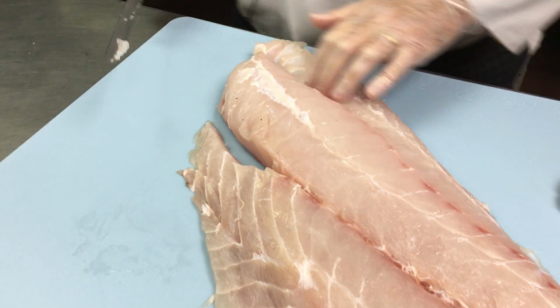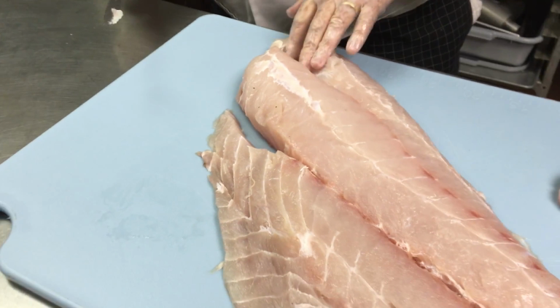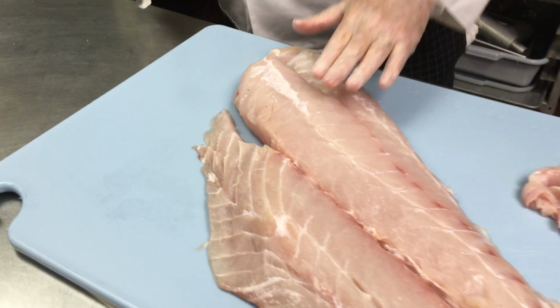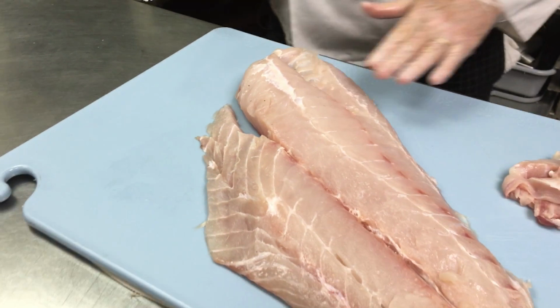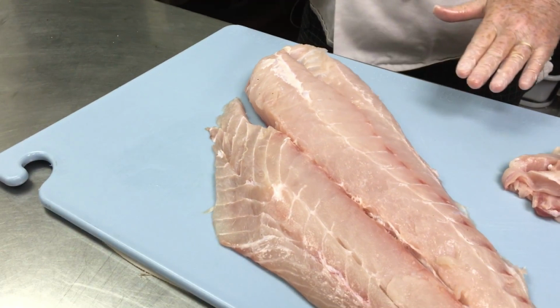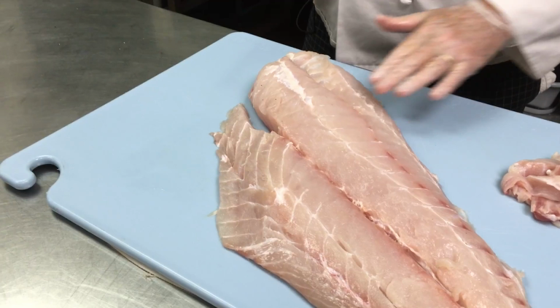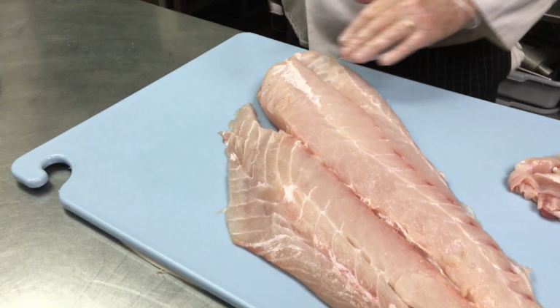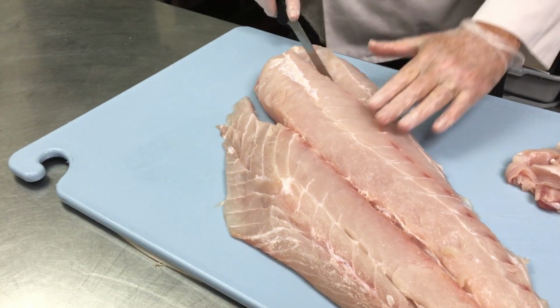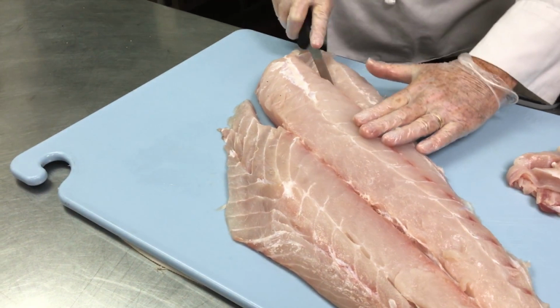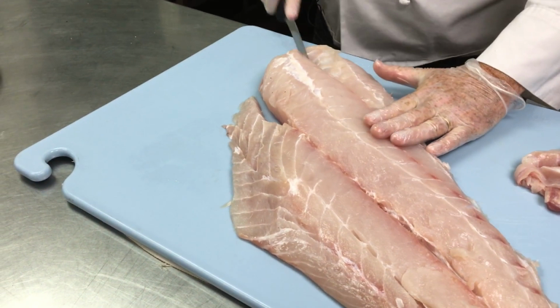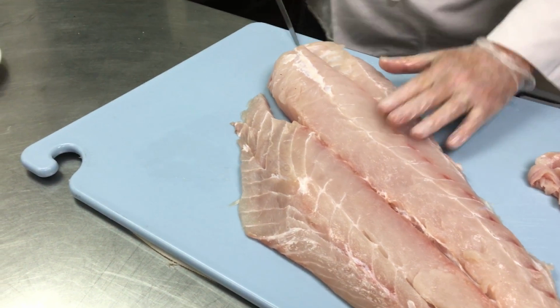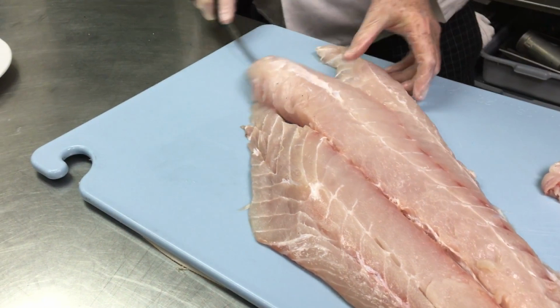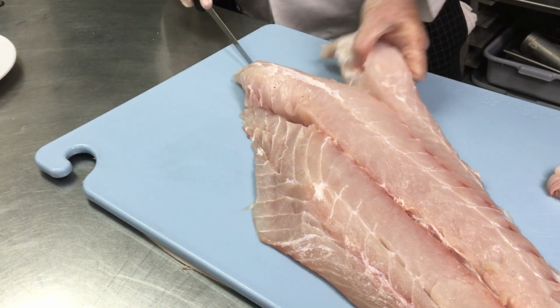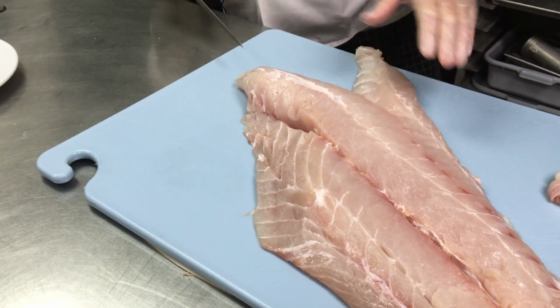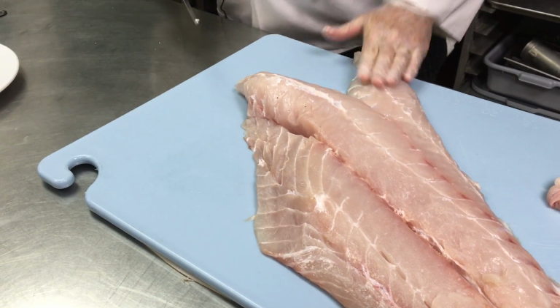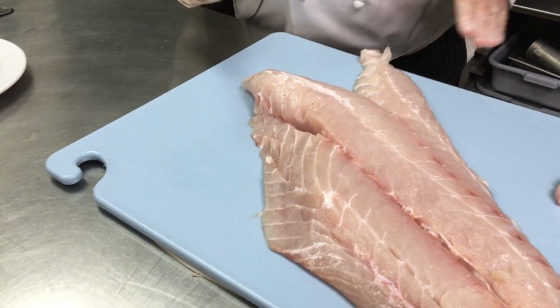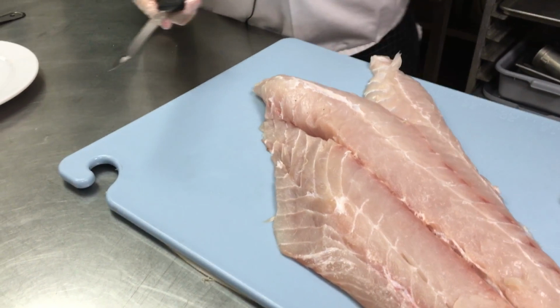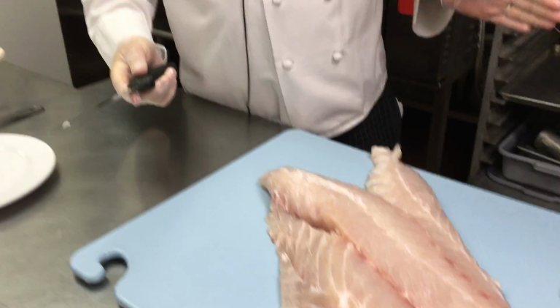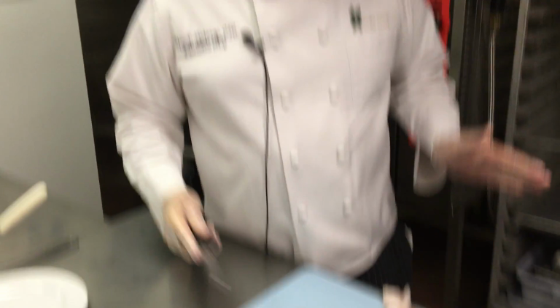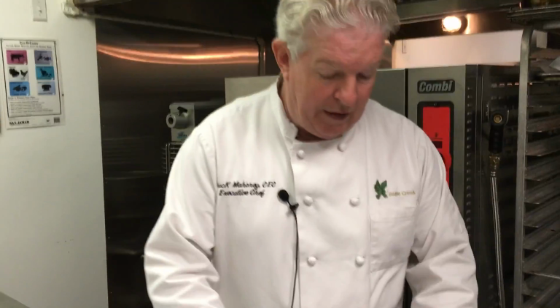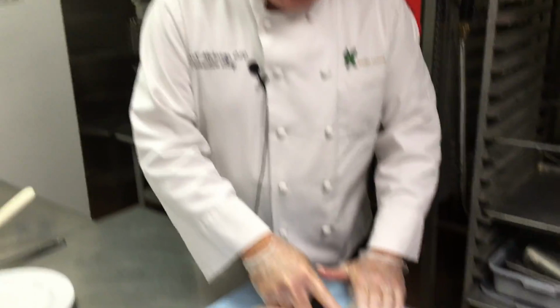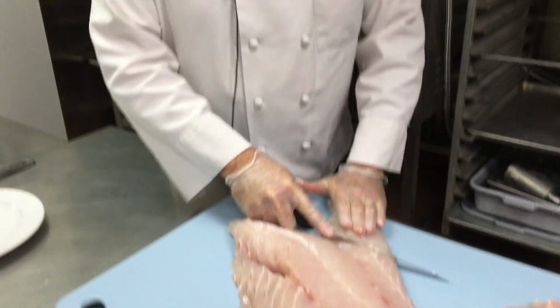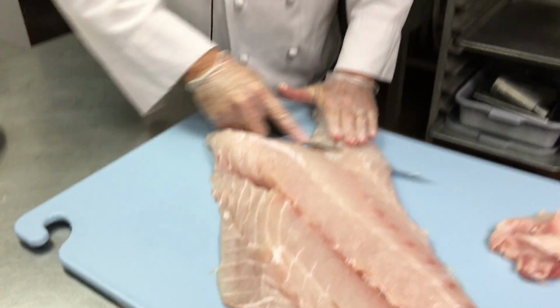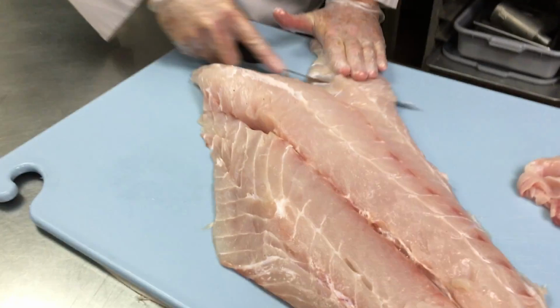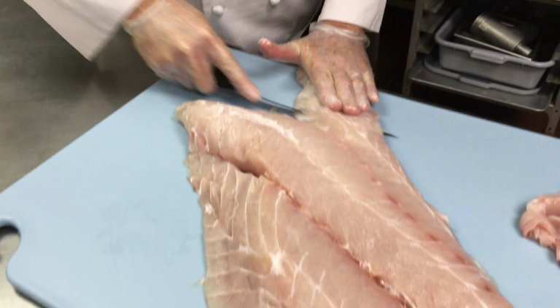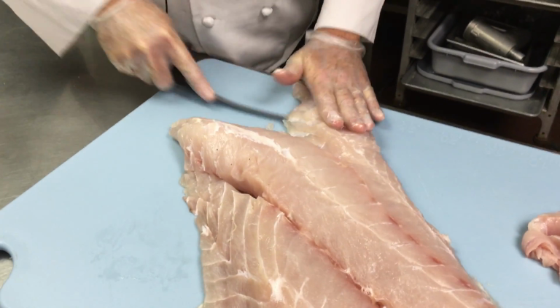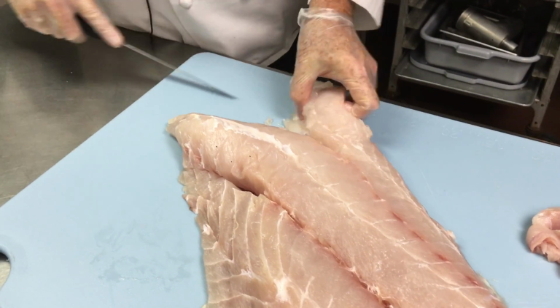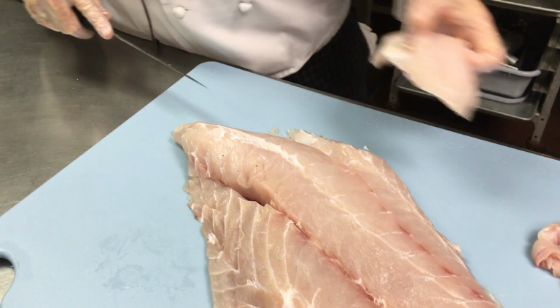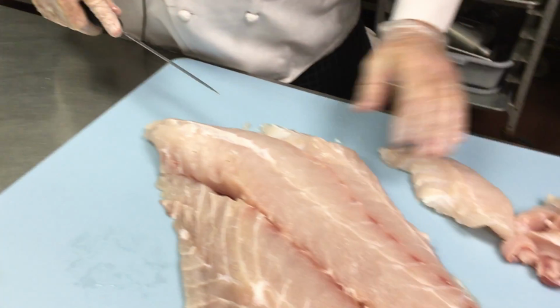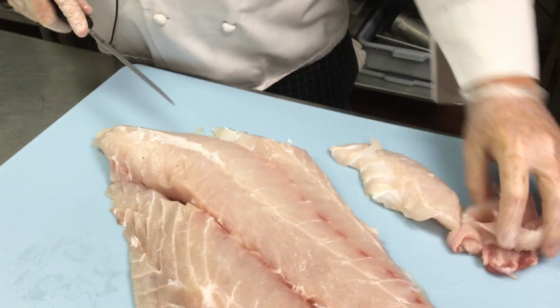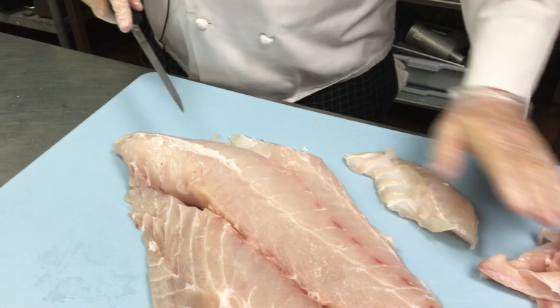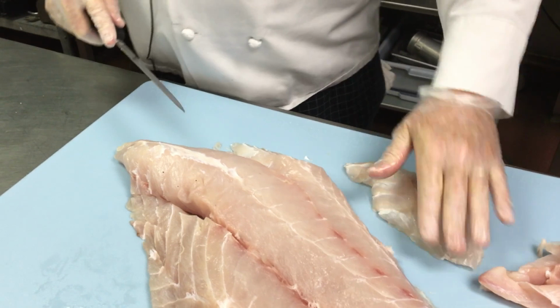And then what I'm going to do with this fish, since it's so big, is I'm going to cut it a little smaller so I can get smaller pieces out of it. I'm looking for about a five-ounce fillet. And then I'll take this fillet here.